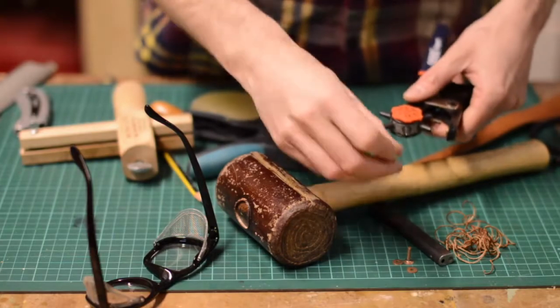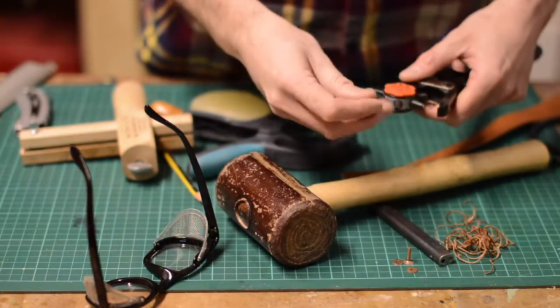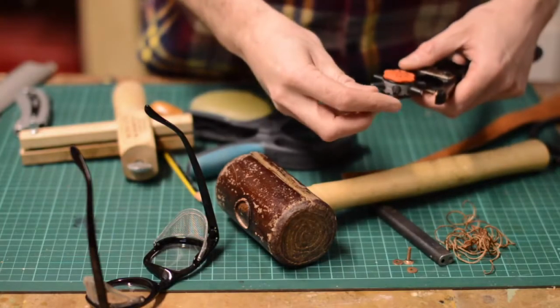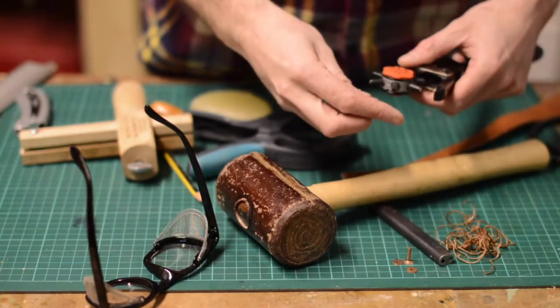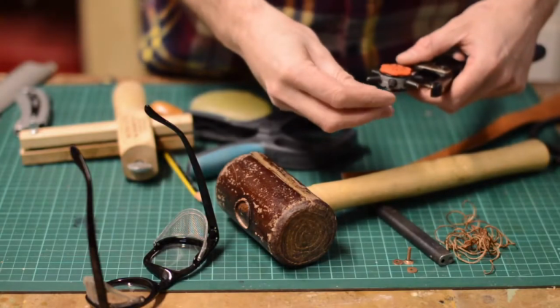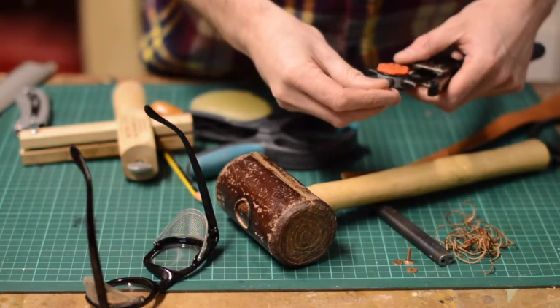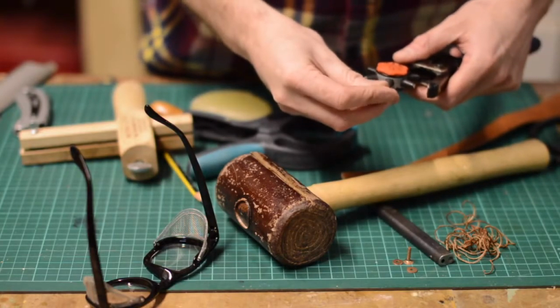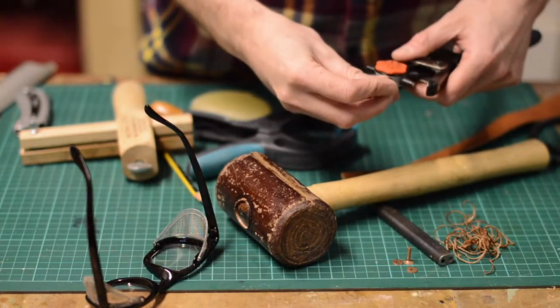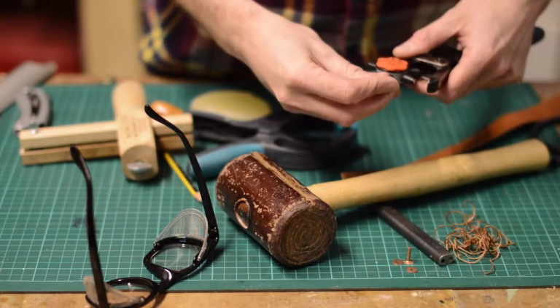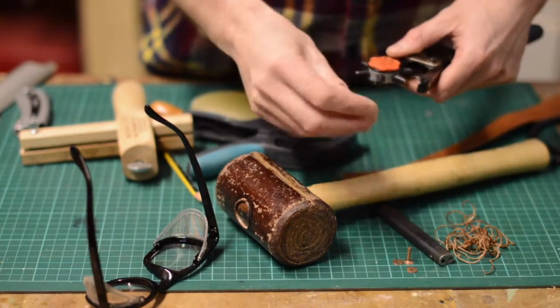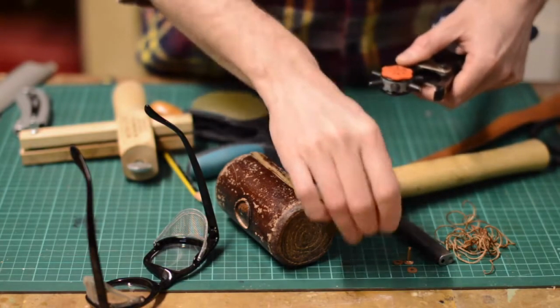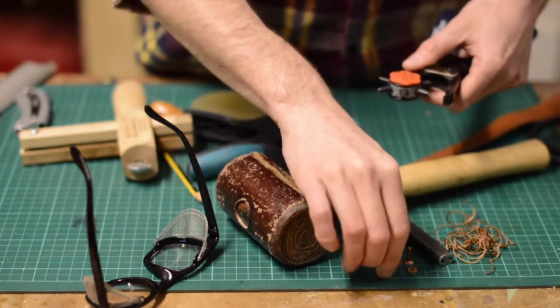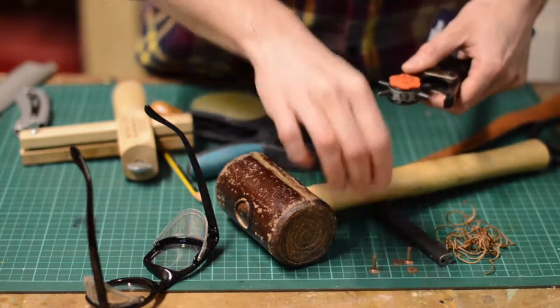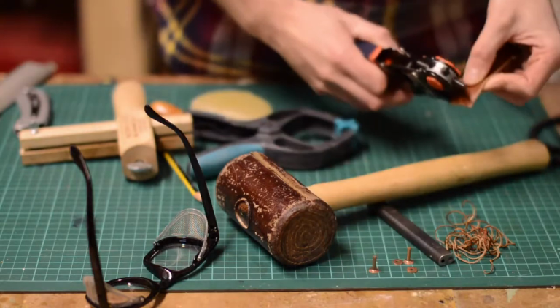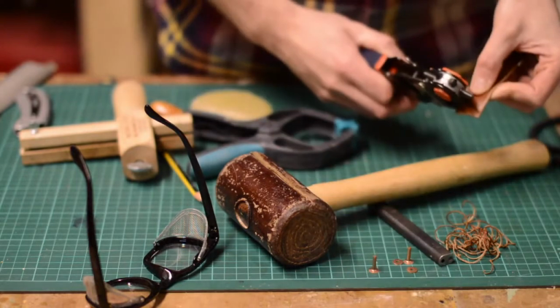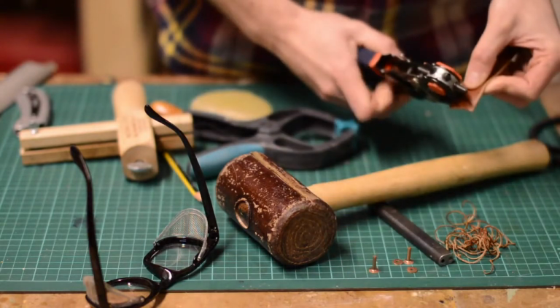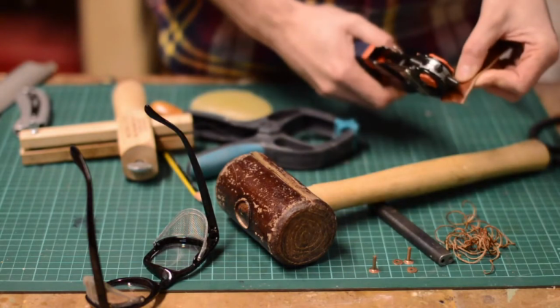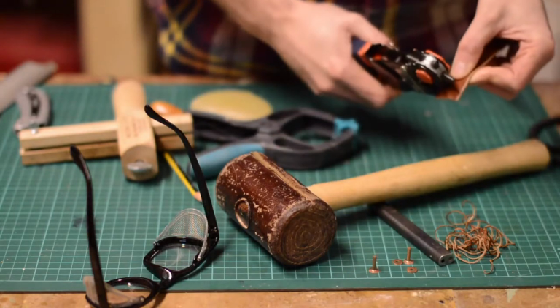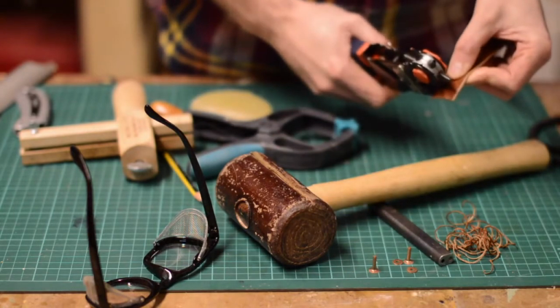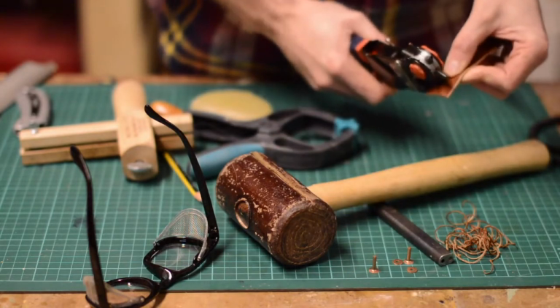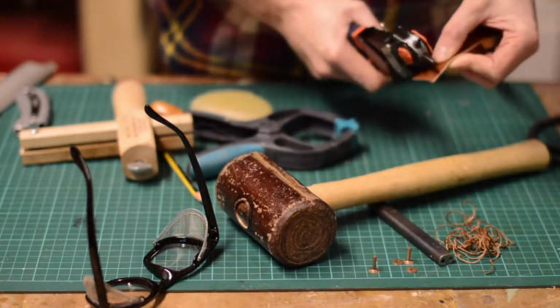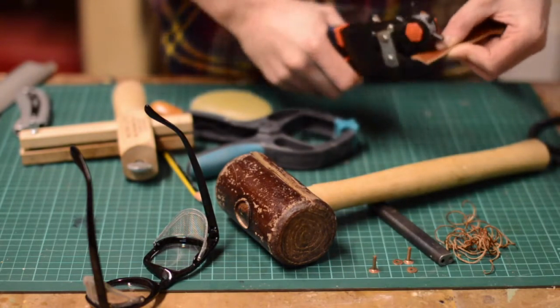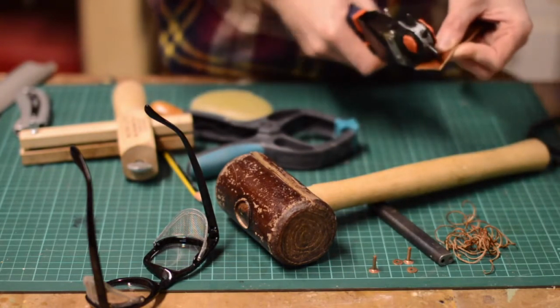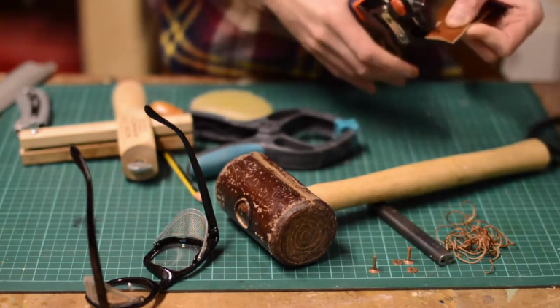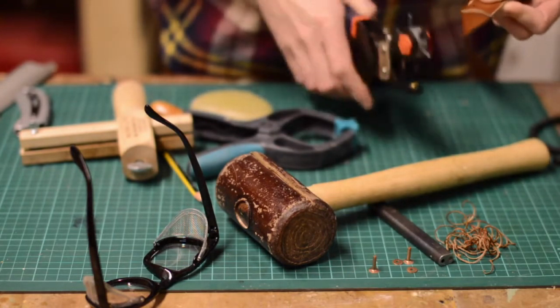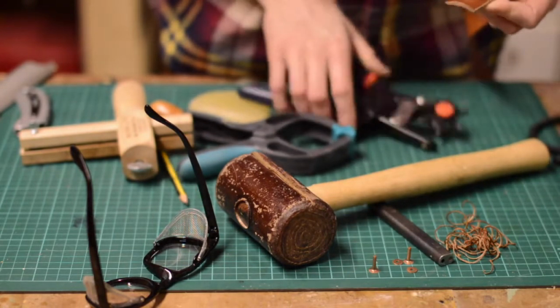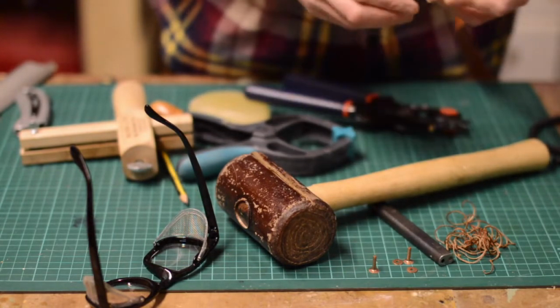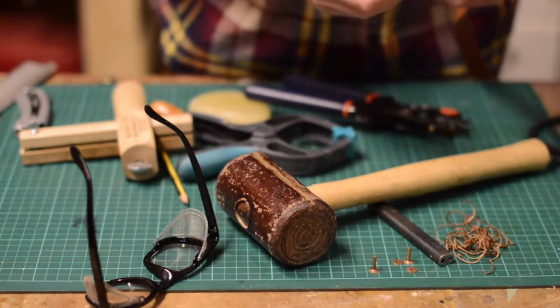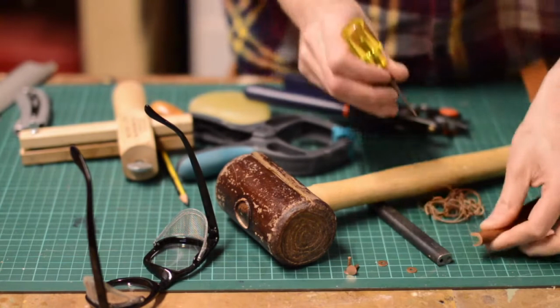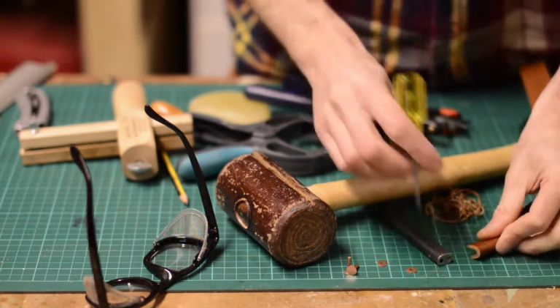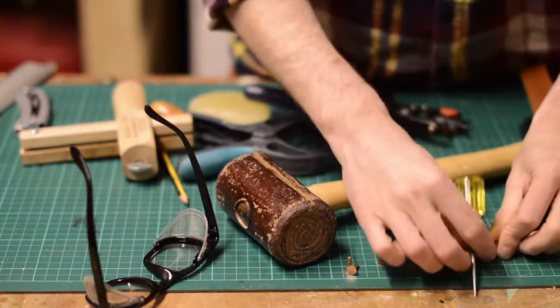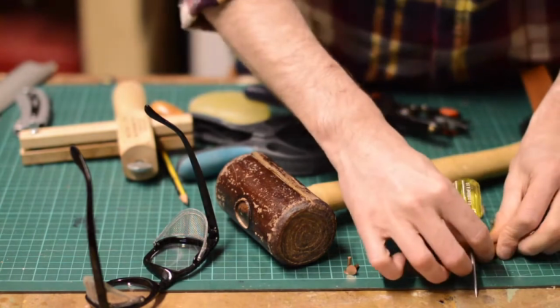I found the most complicated bit of leather working to learn was the stitching. But for this project I'm not going to sew anything — I'm just going to hold everything together with some copper rivets.